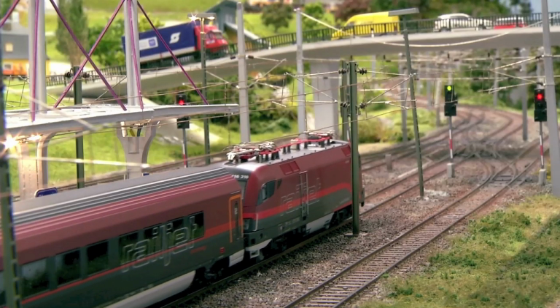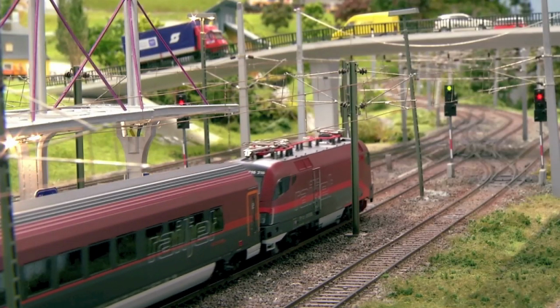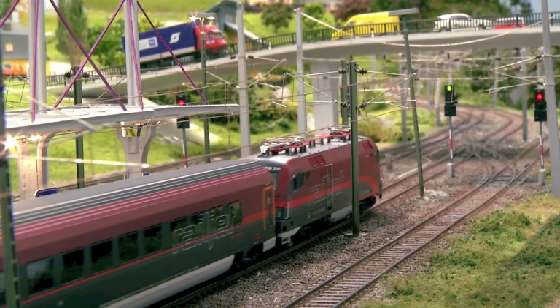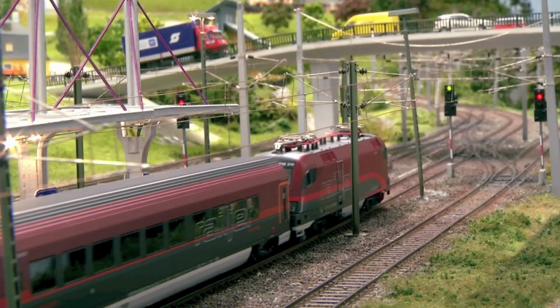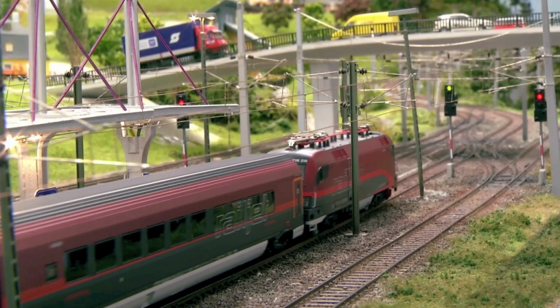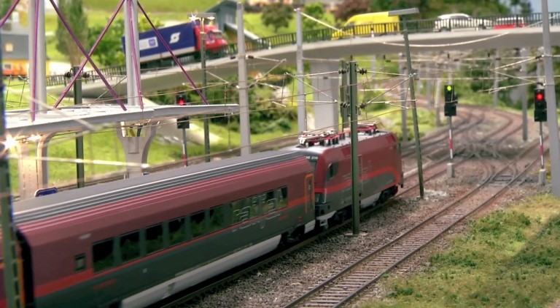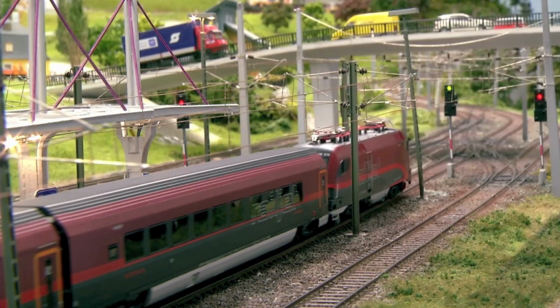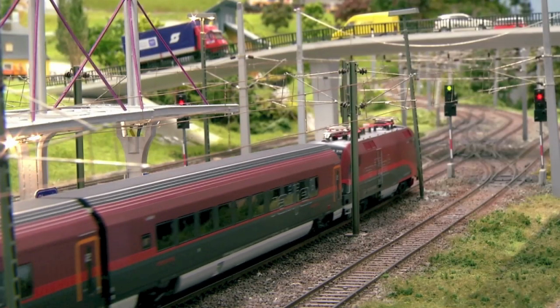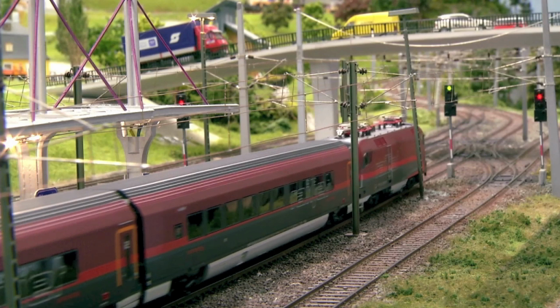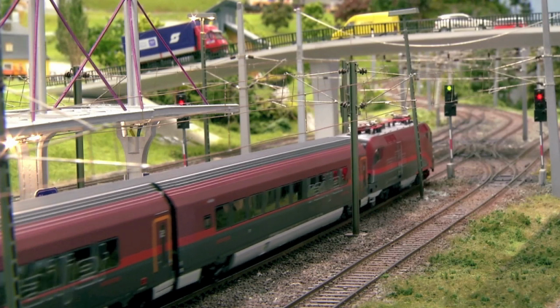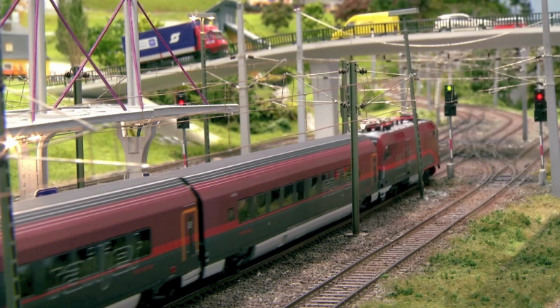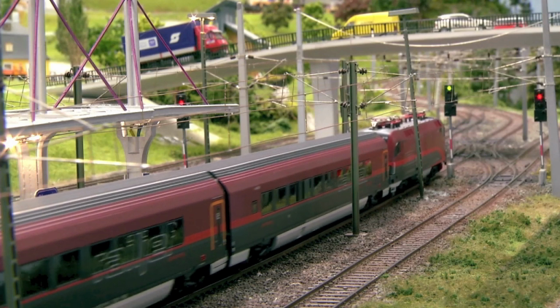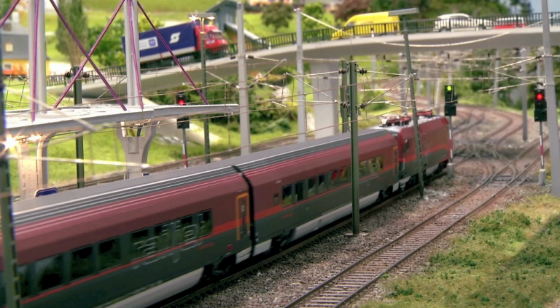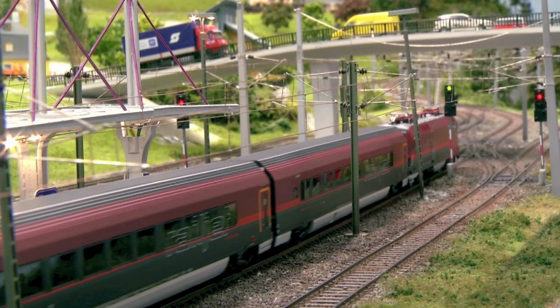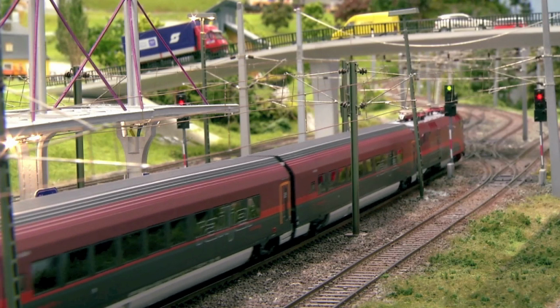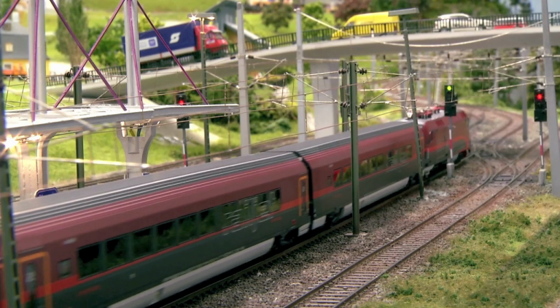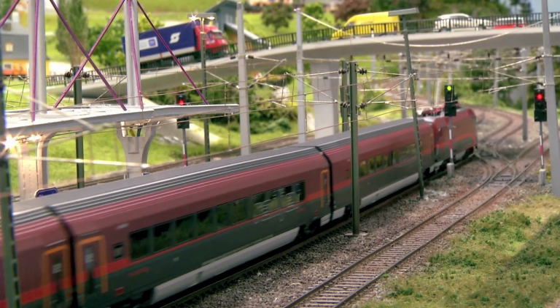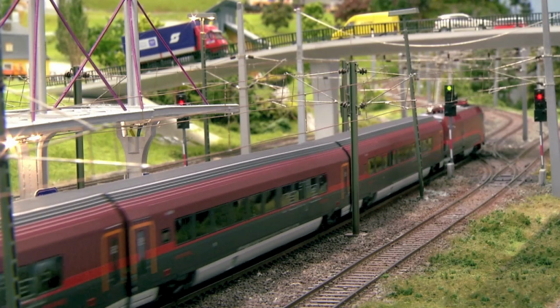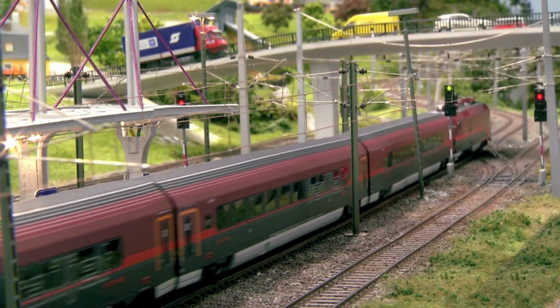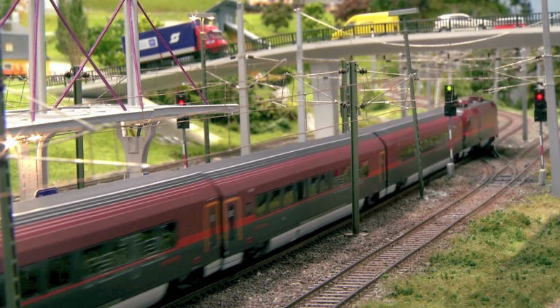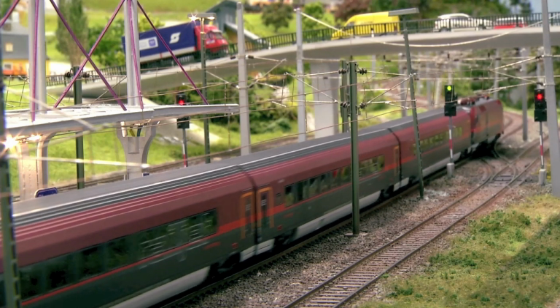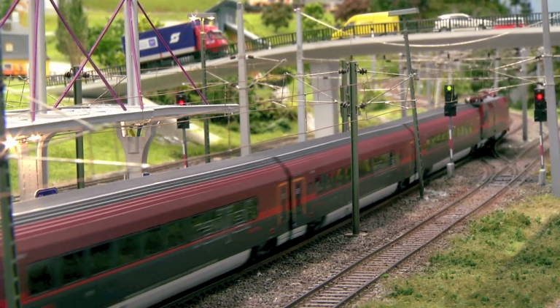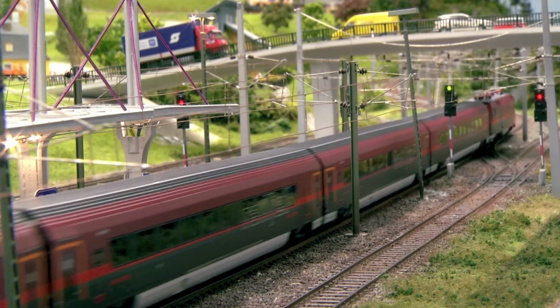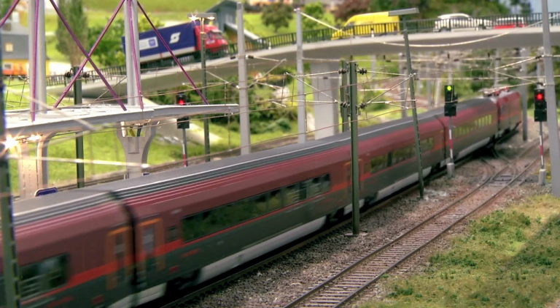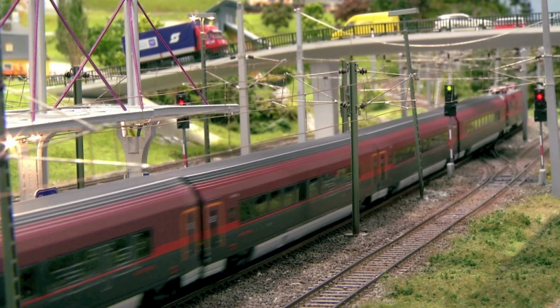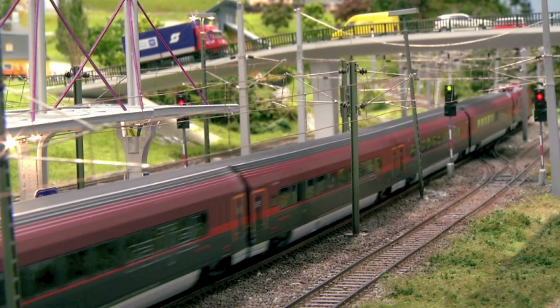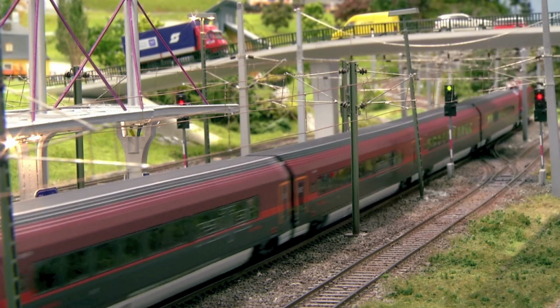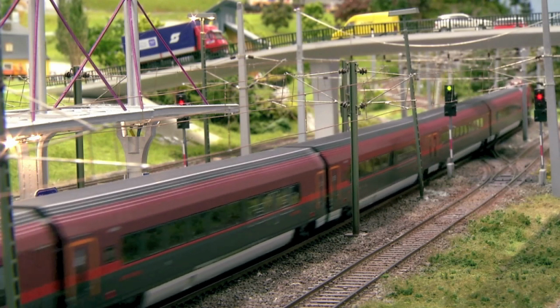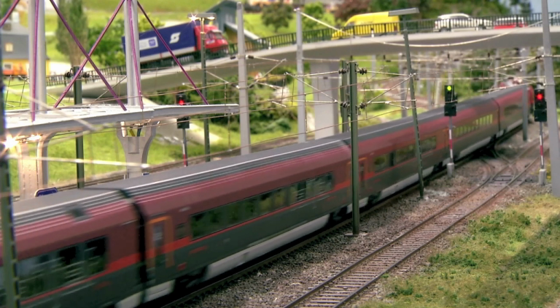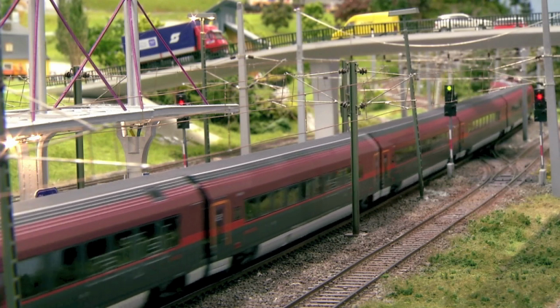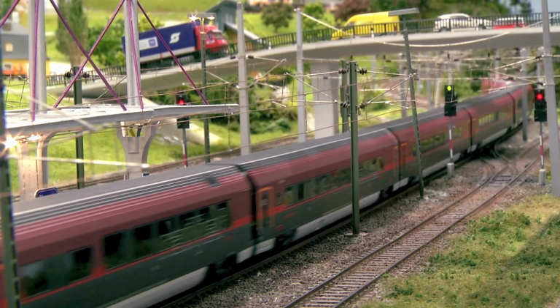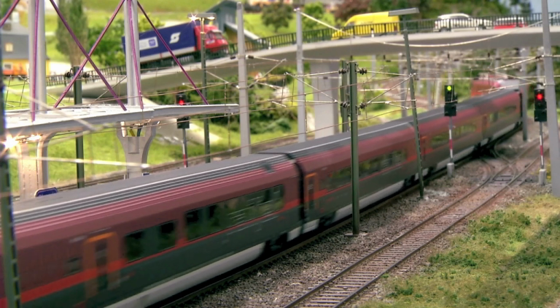For example, speed, sound or signals of your locomotives, as well as switch tracks, light, sound and movement on your set.